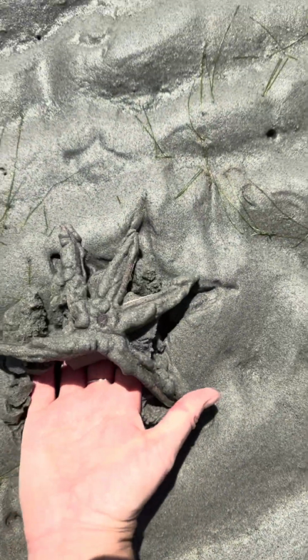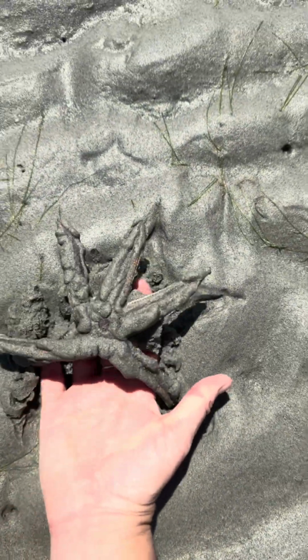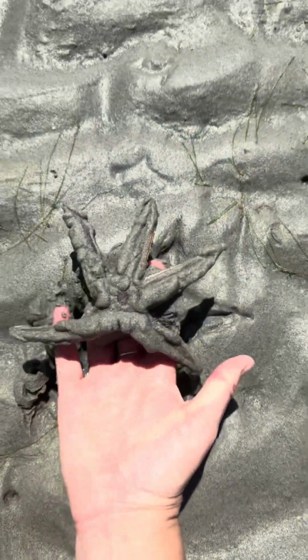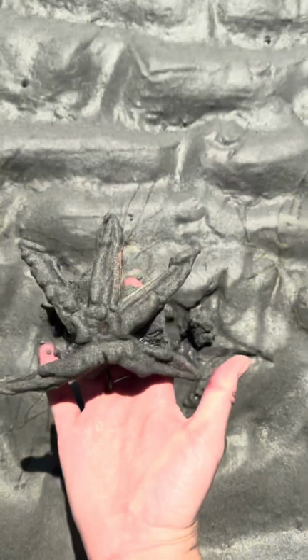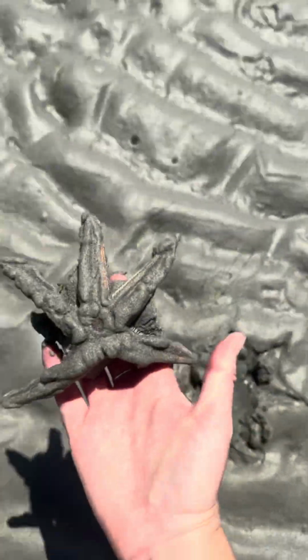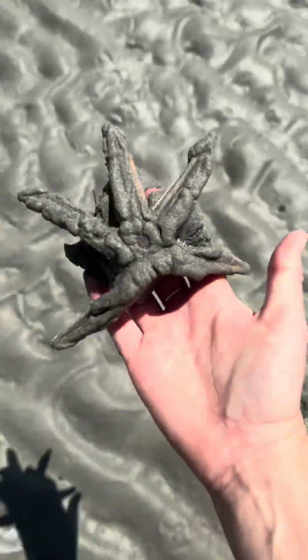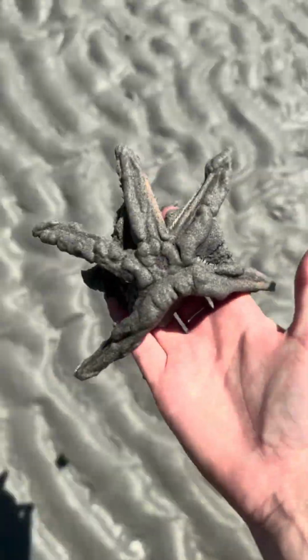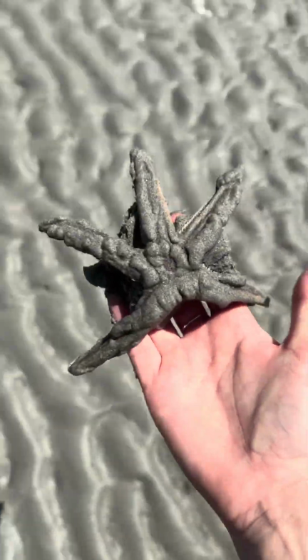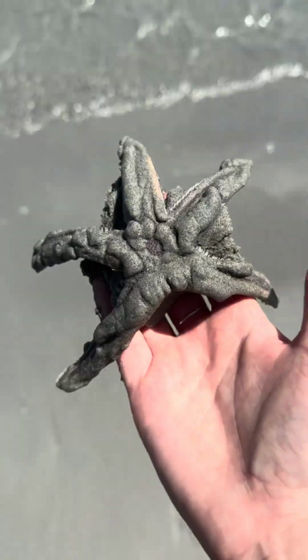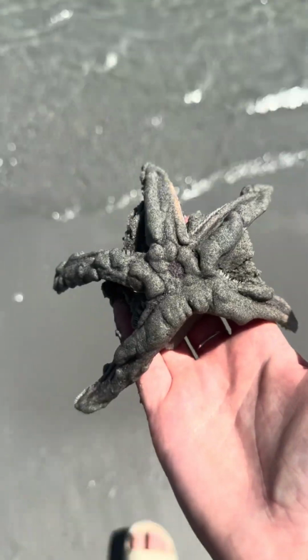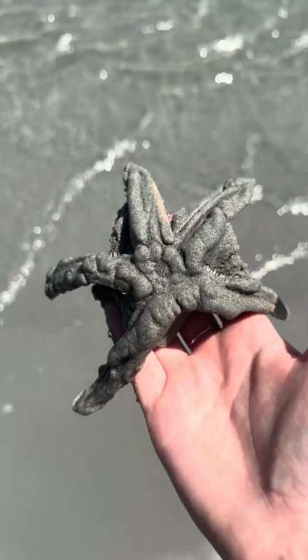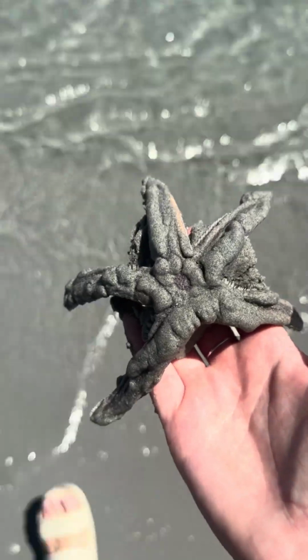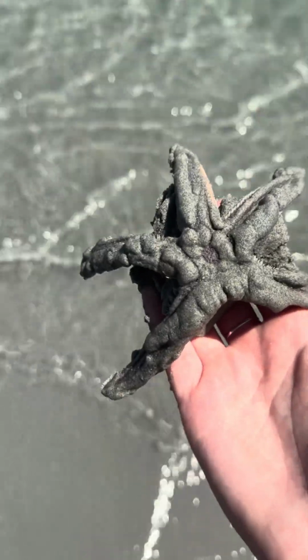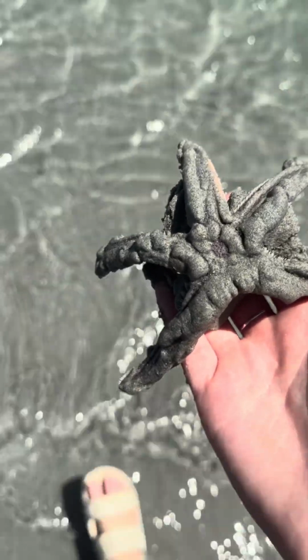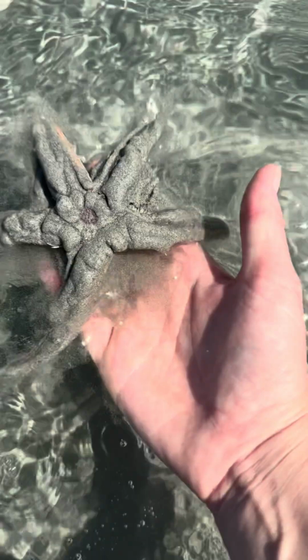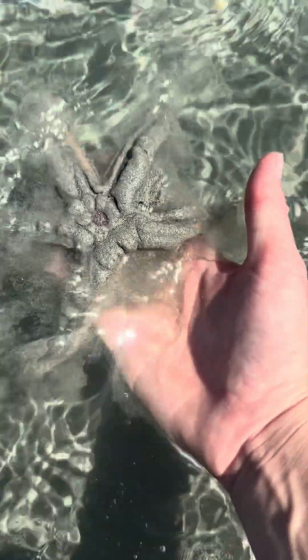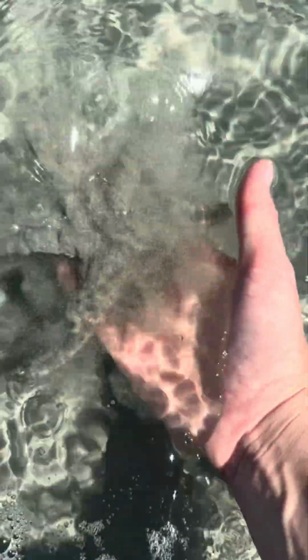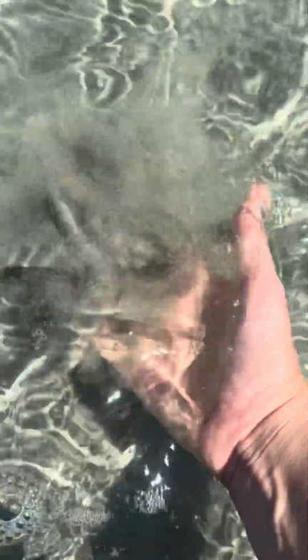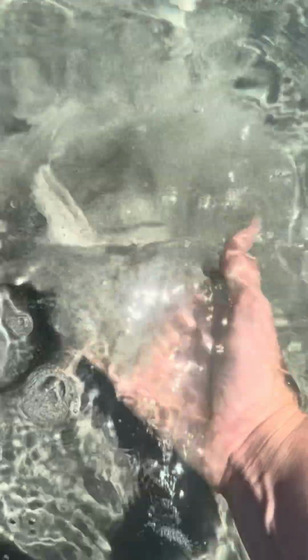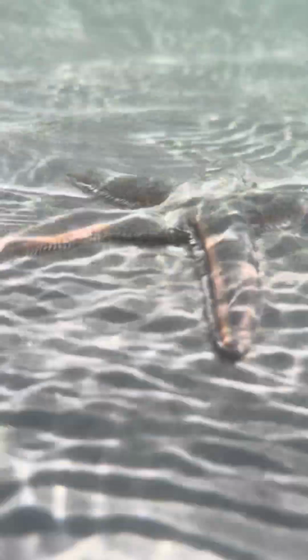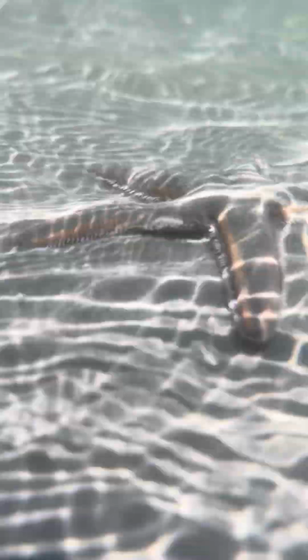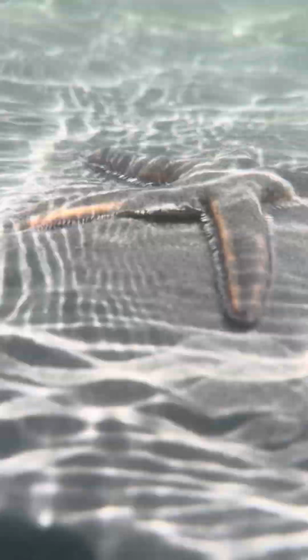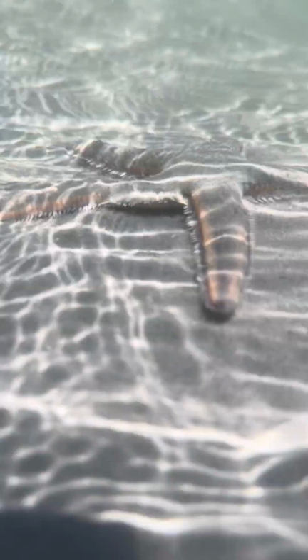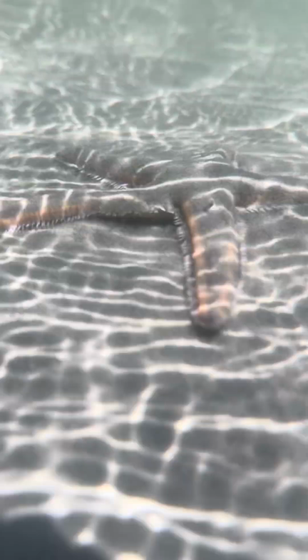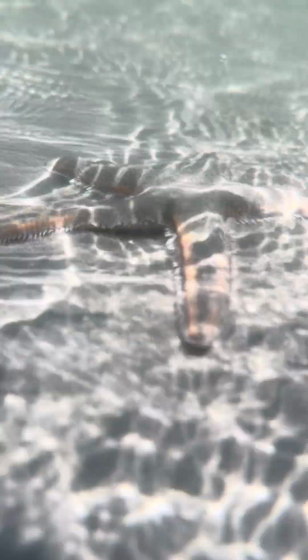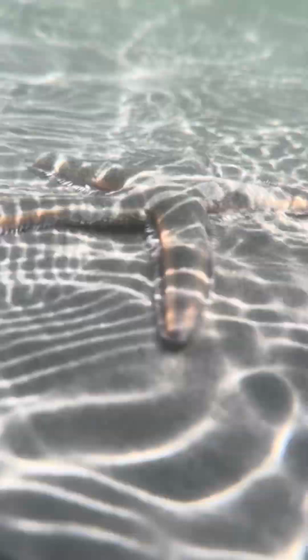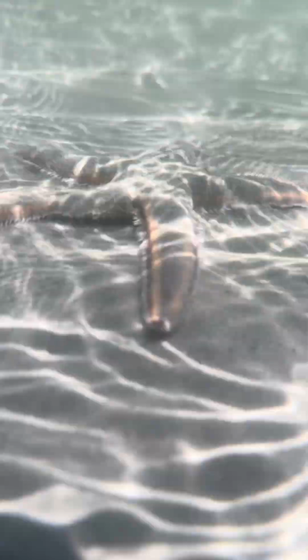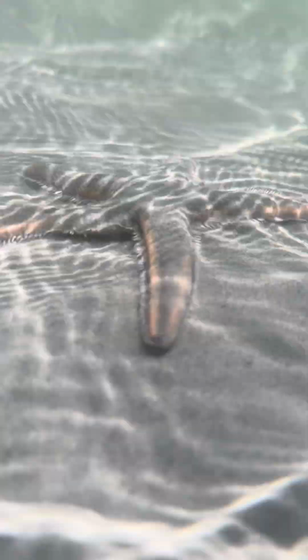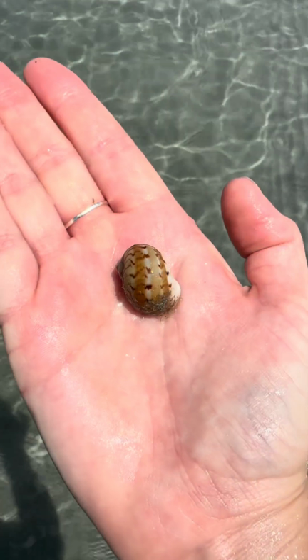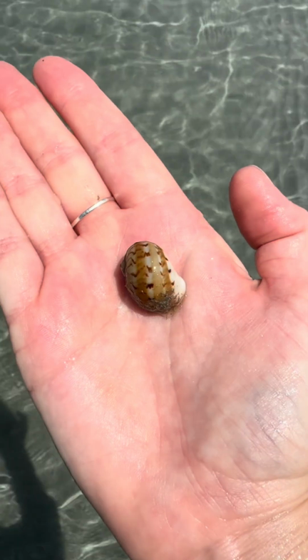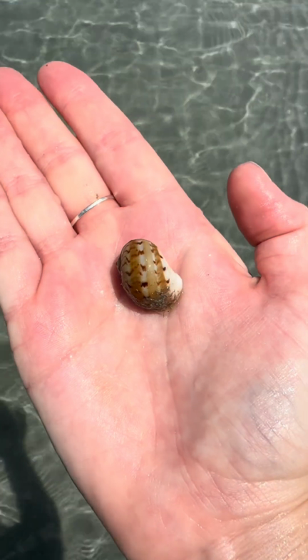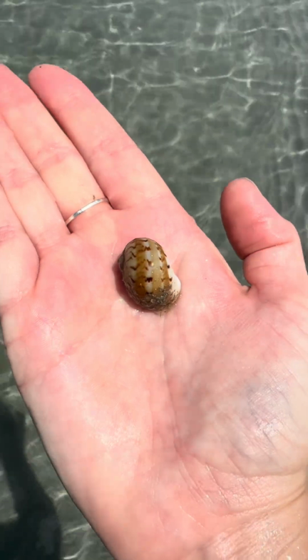As soon as I got off the paddleboard, I noticed this sea star that had been trying to drag itself back to the water. I scooped it up and gave it some help, since it had a very long ways to go. He was pretty dried out. I hope he makes it.